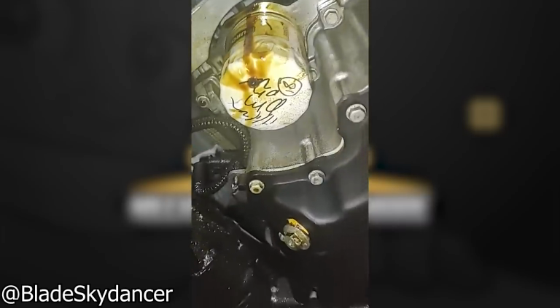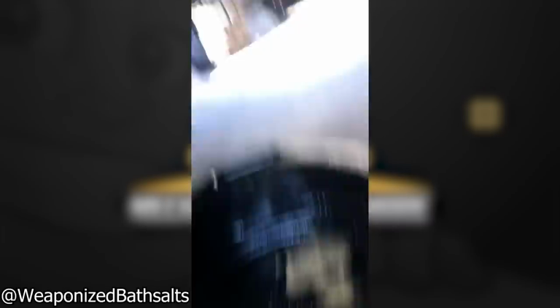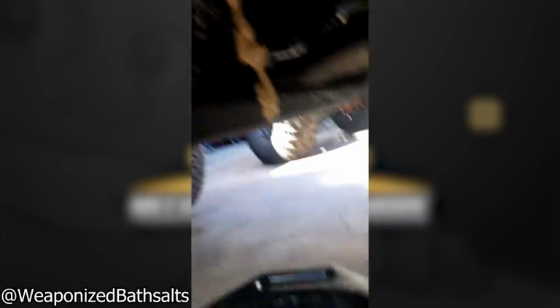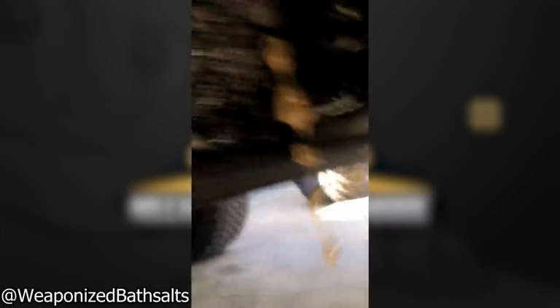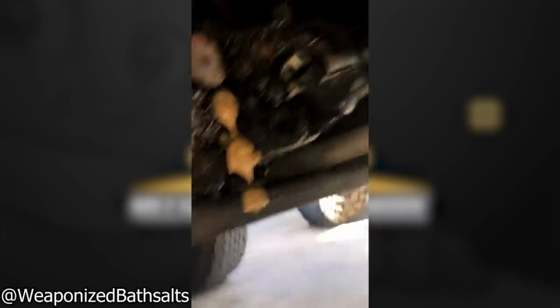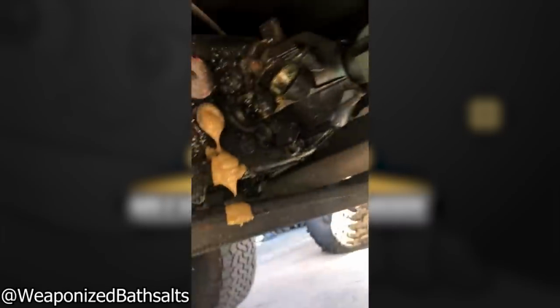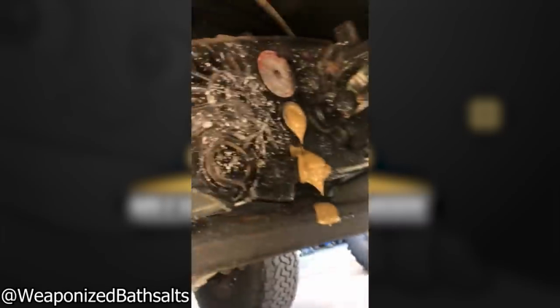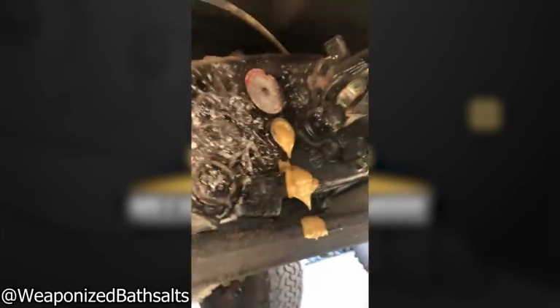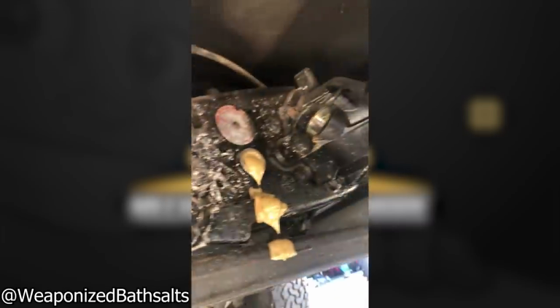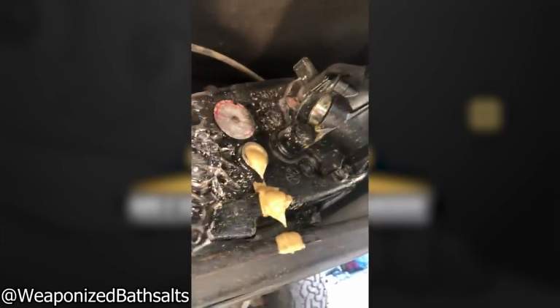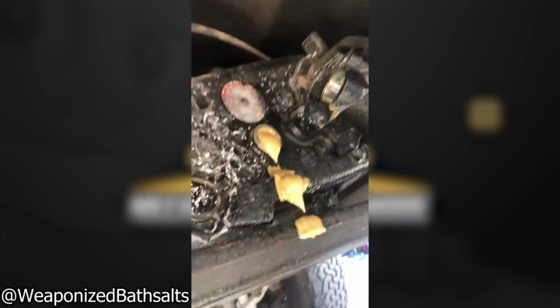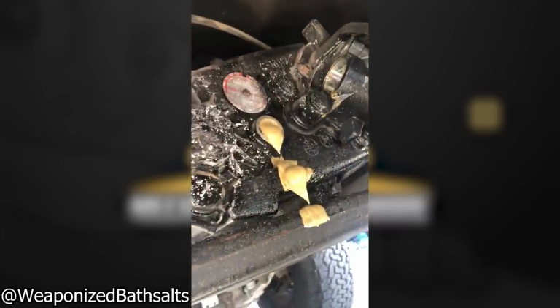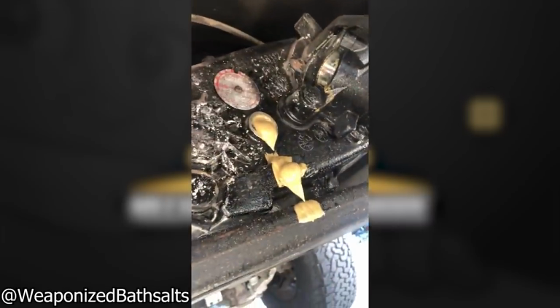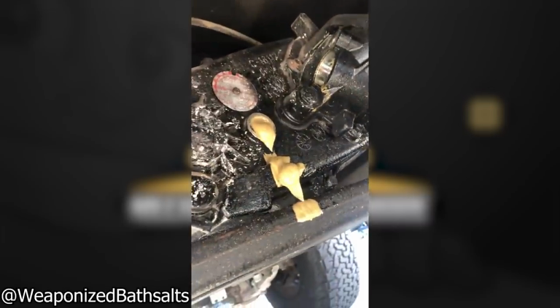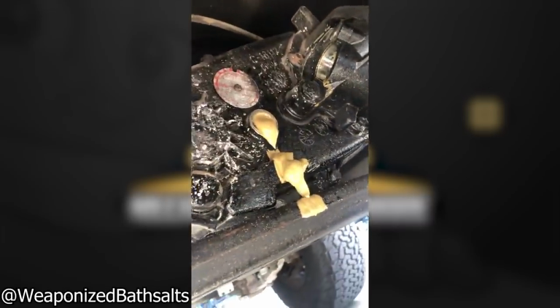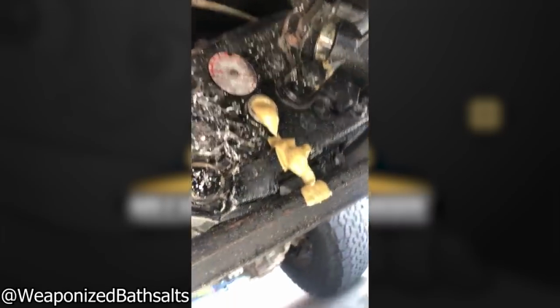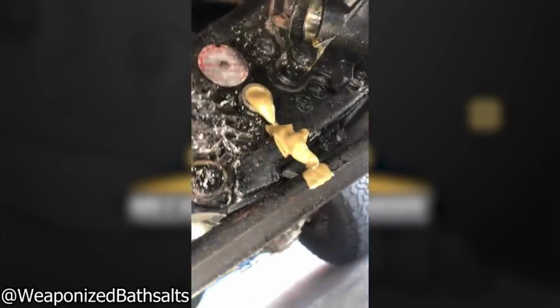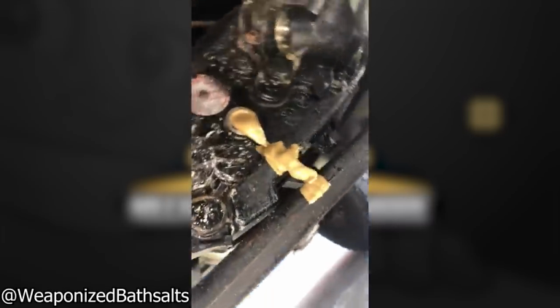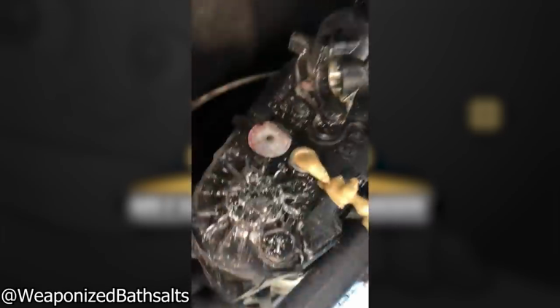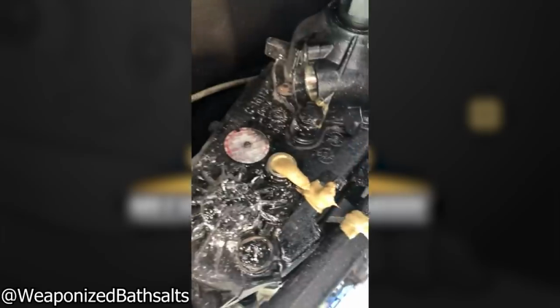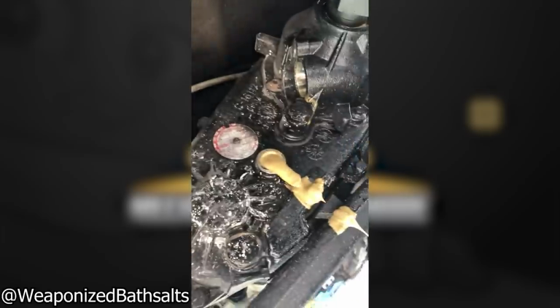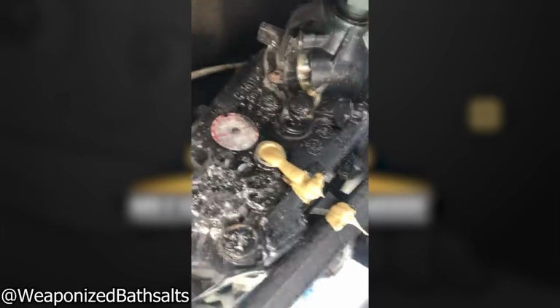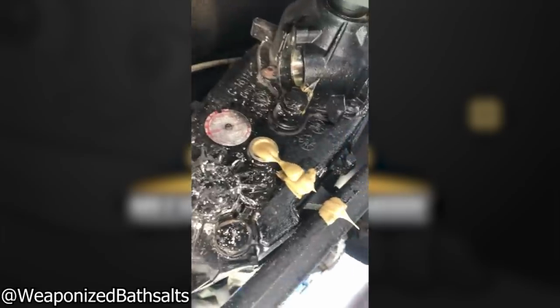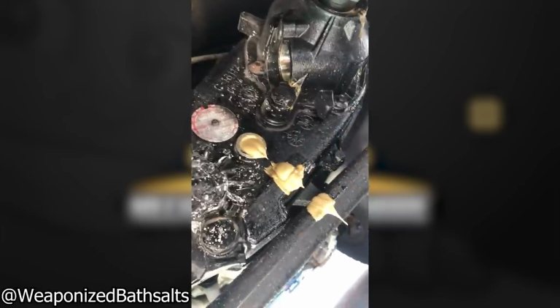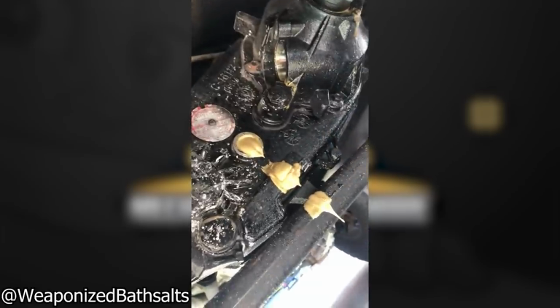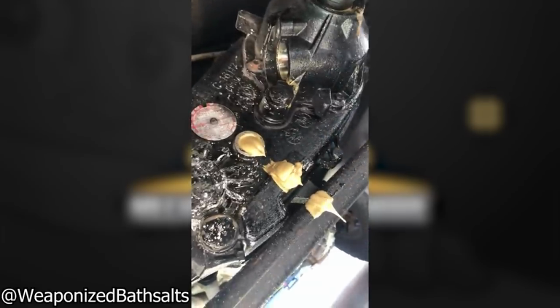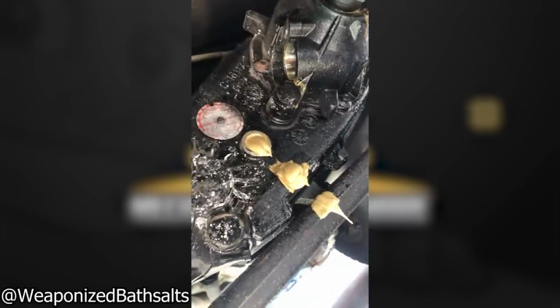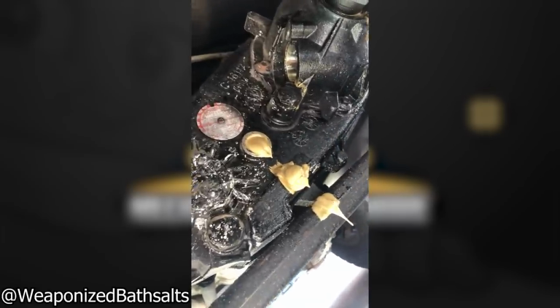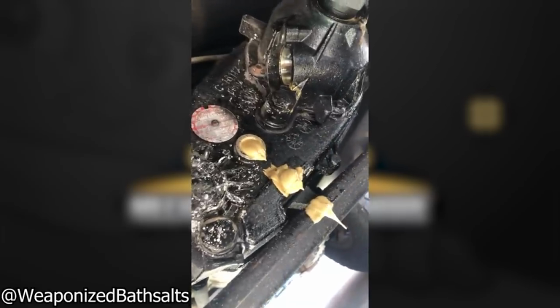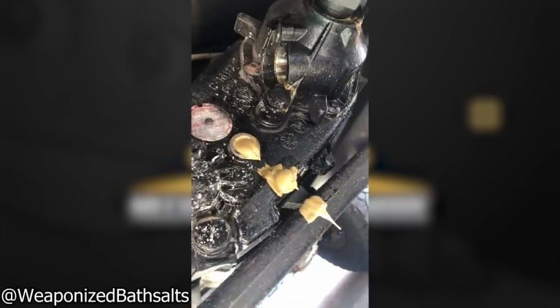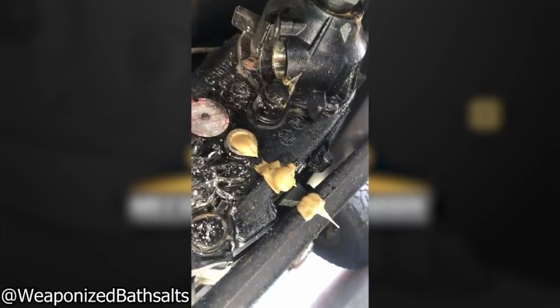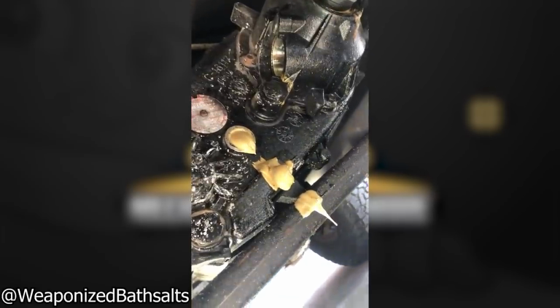The mechanic found this fluid coming out of this customer's Jeep's transfer case. Likely a broken breather hose let water in and mixed with the oil.